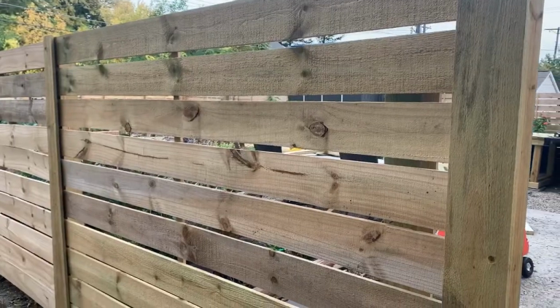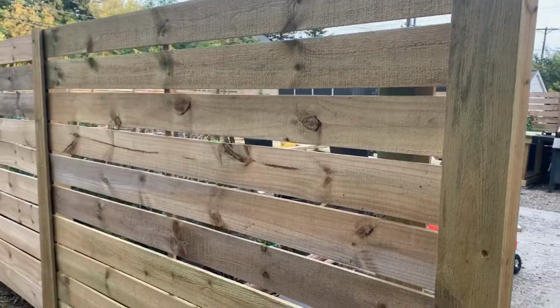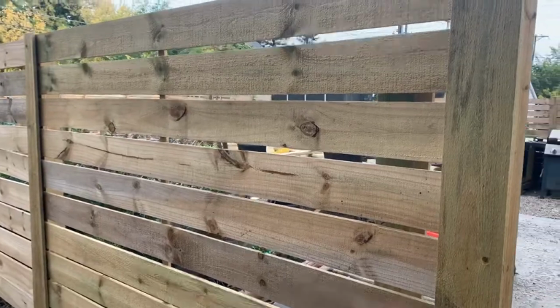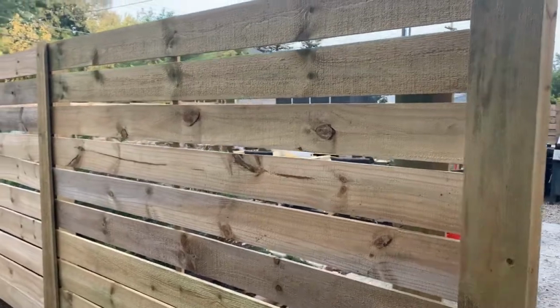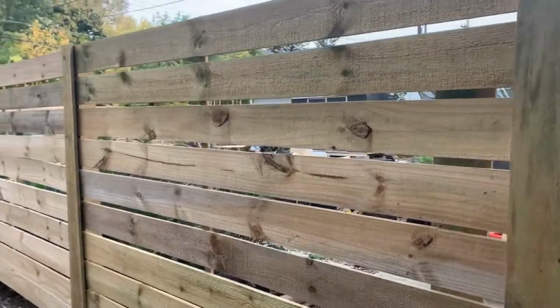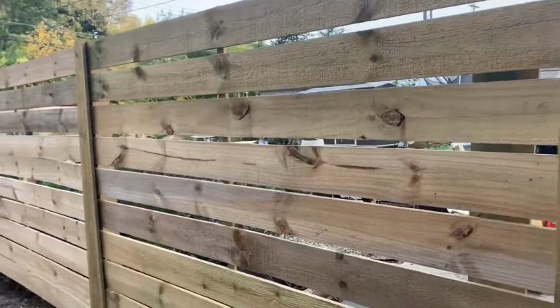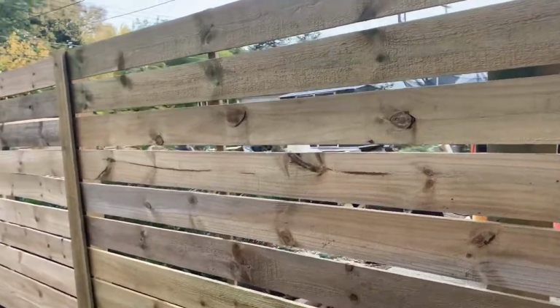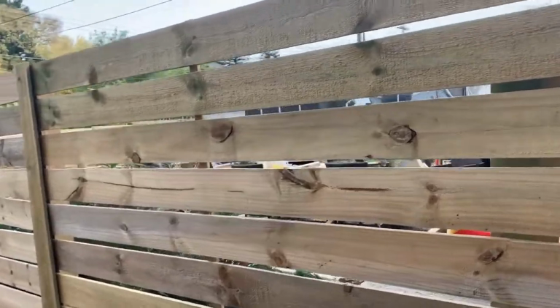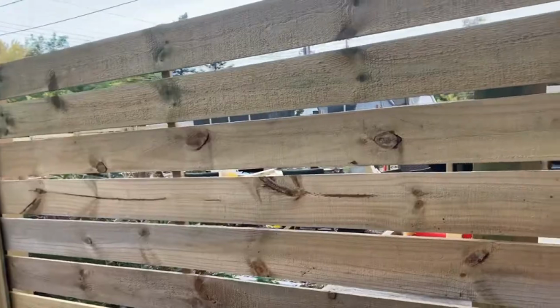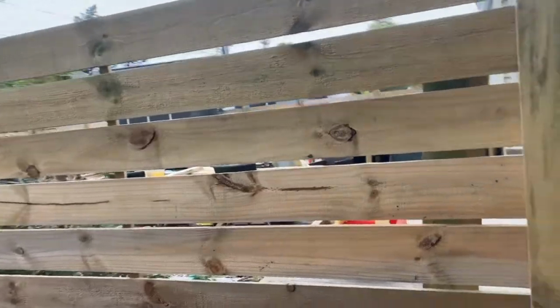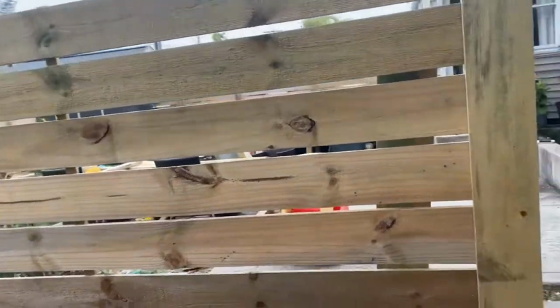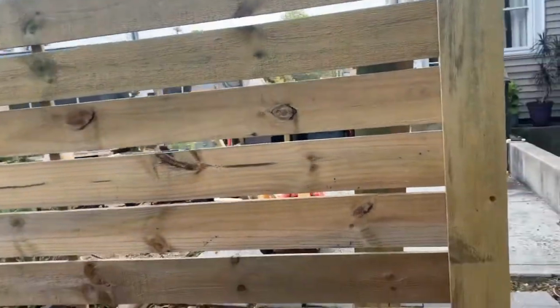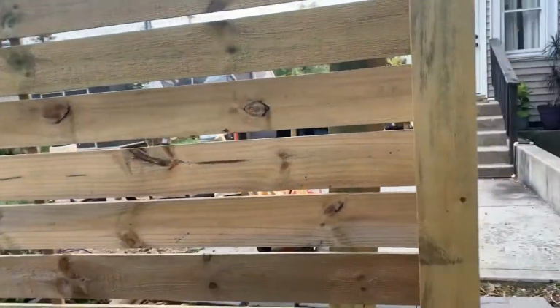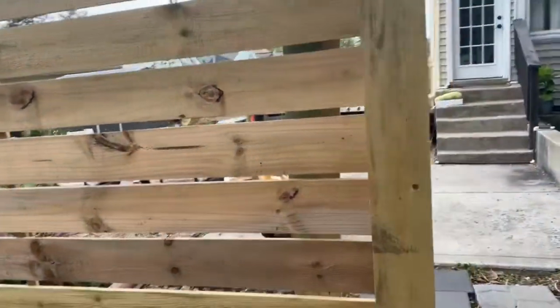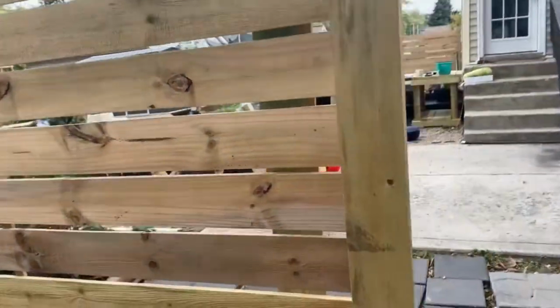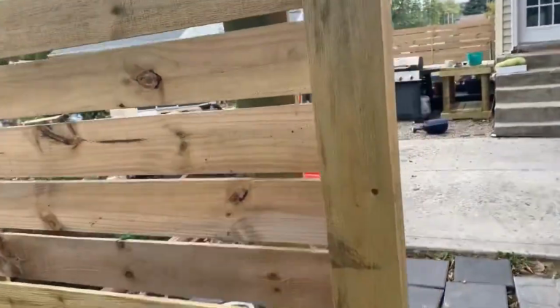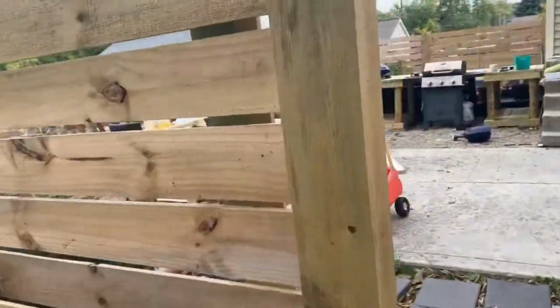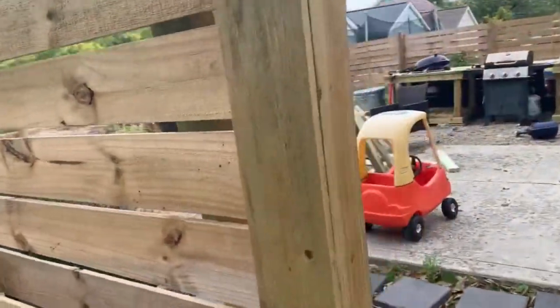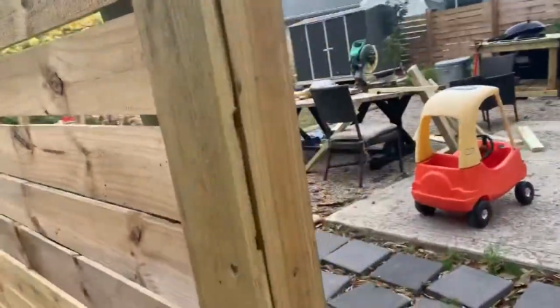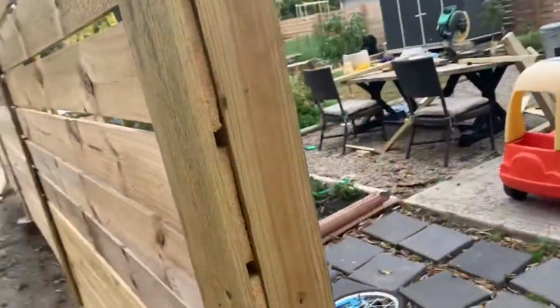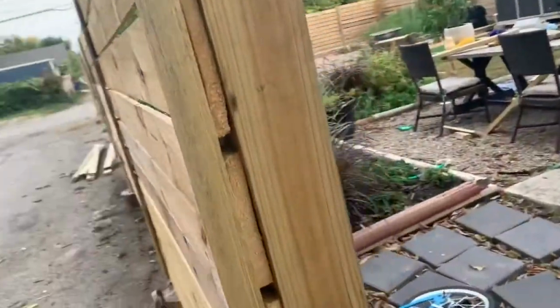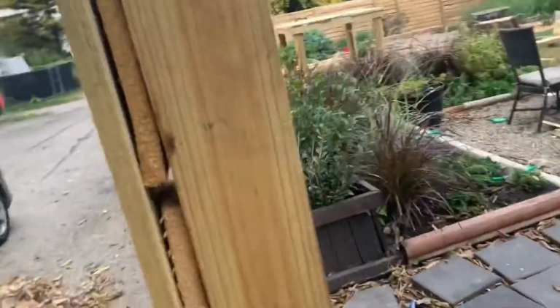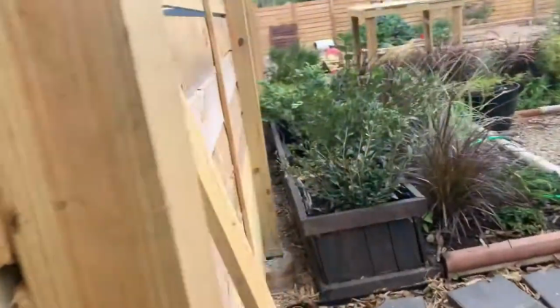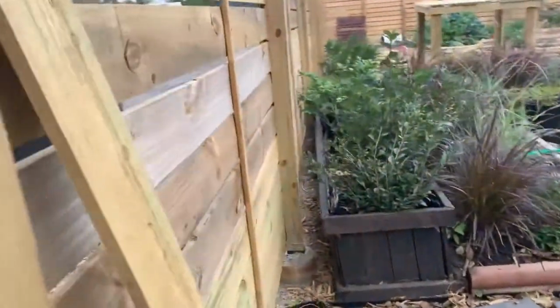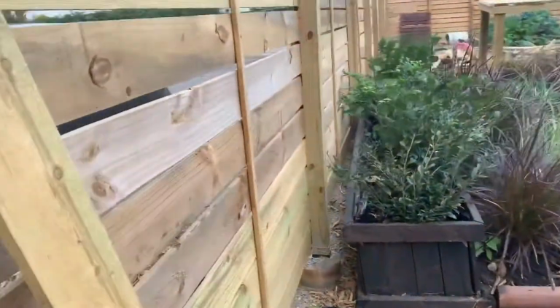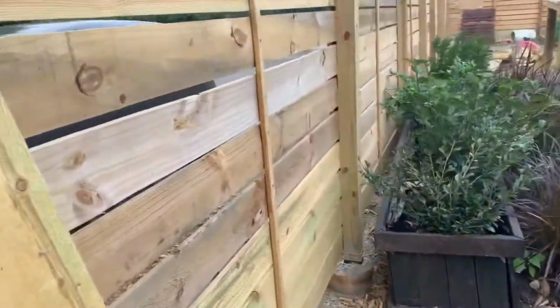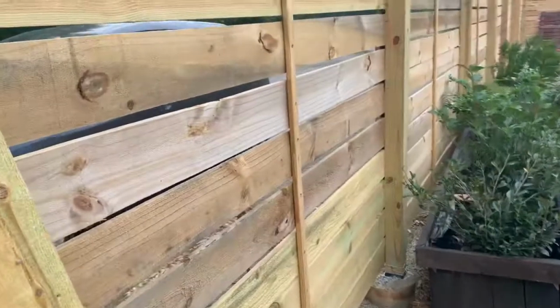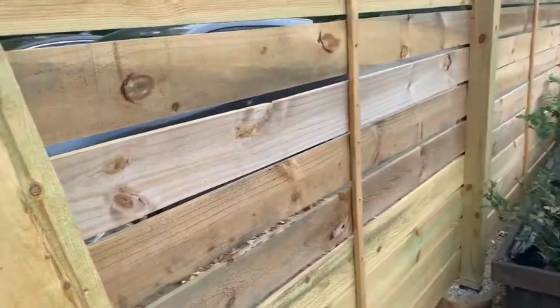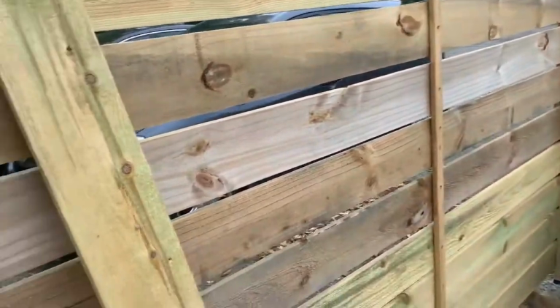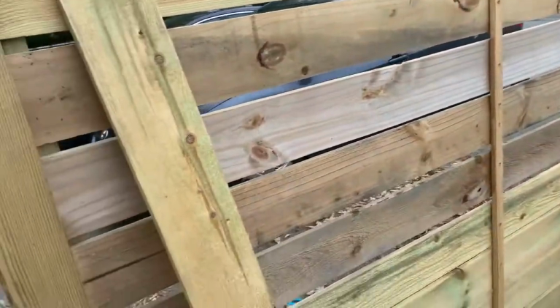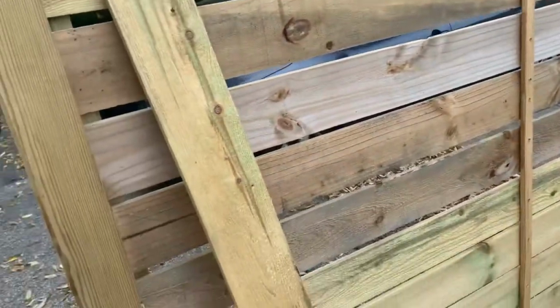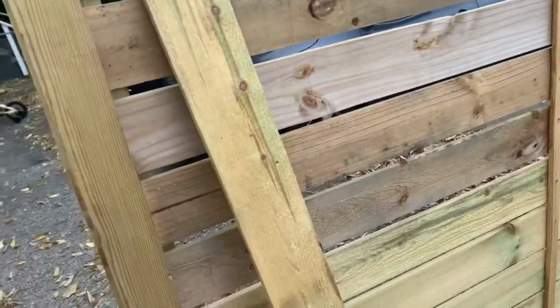So as you can see, I went with the horizontal design. It's actually a lot easier to put up that way when you're doing it by yourself.